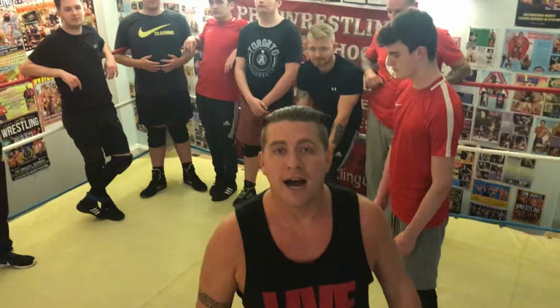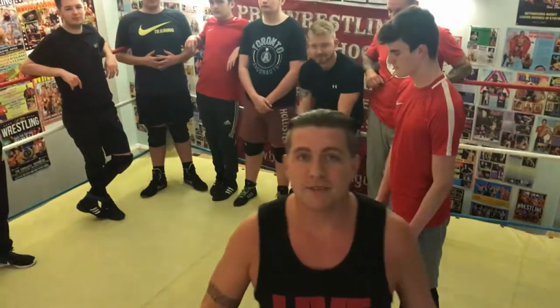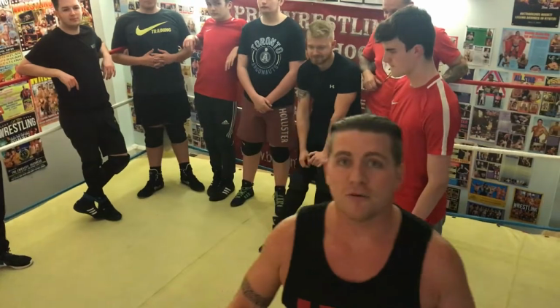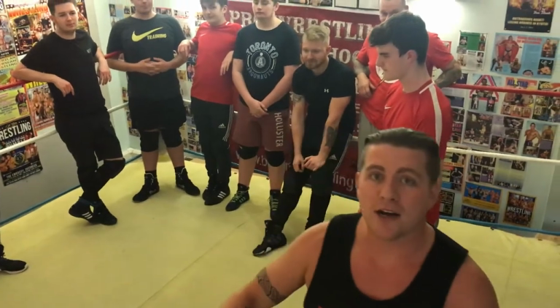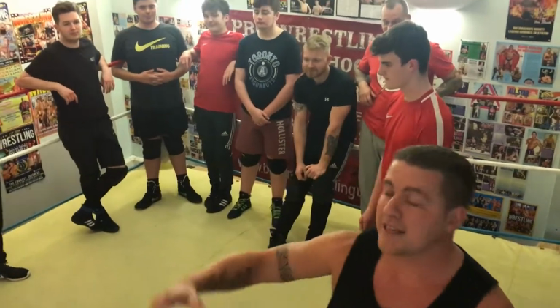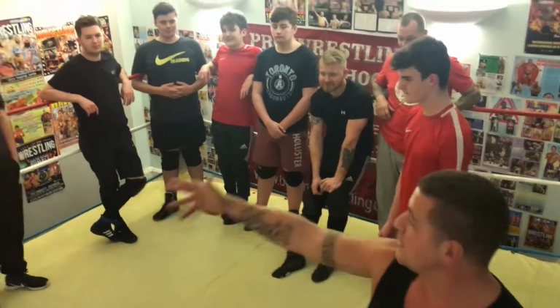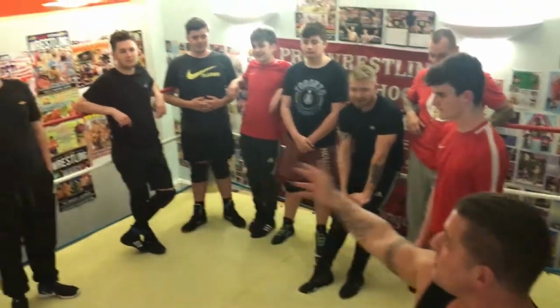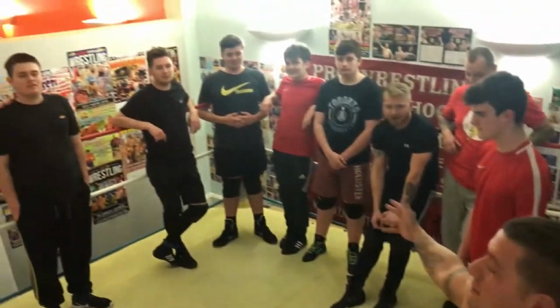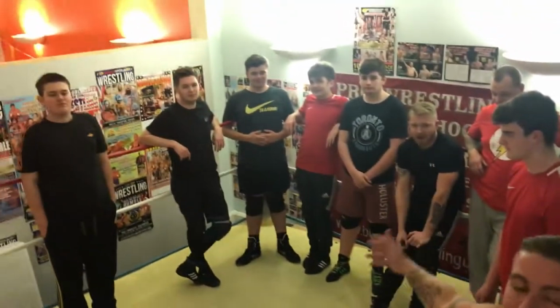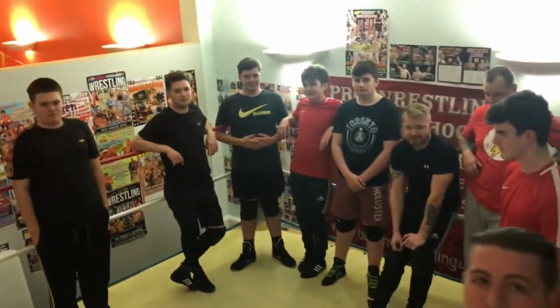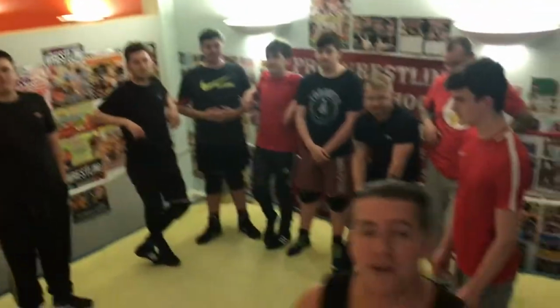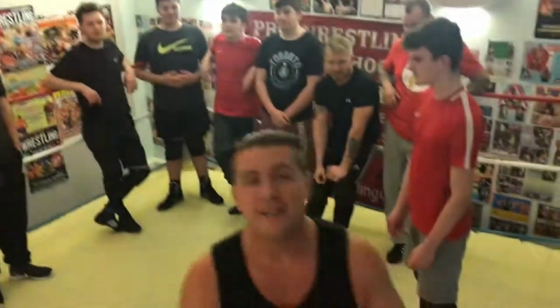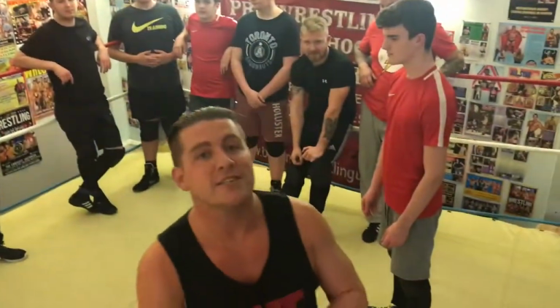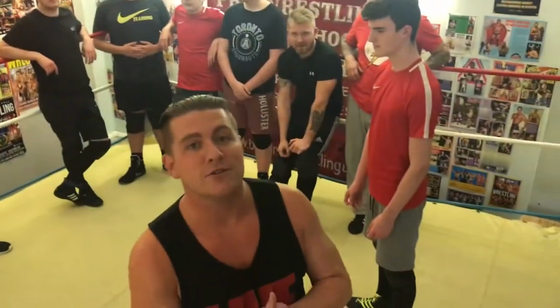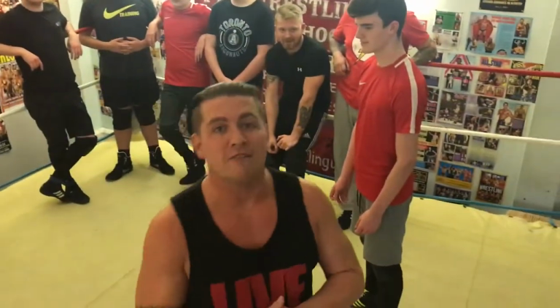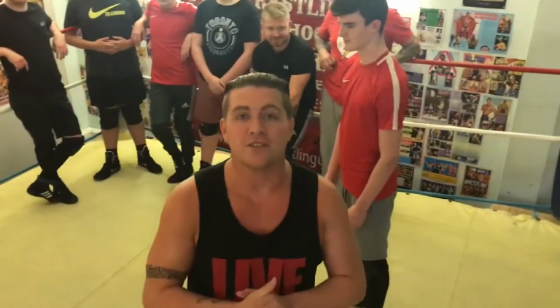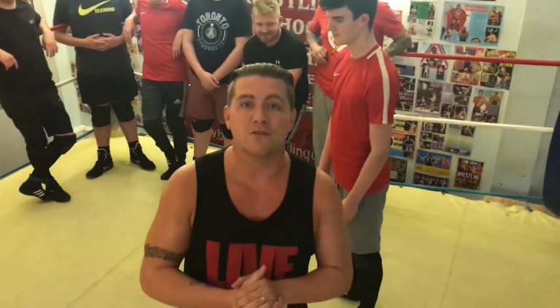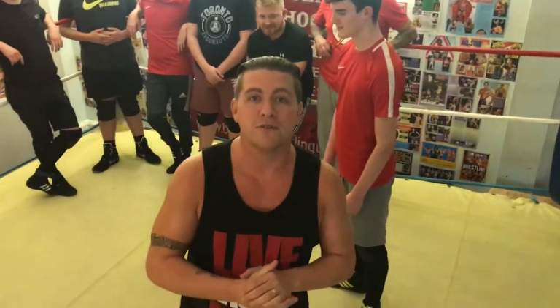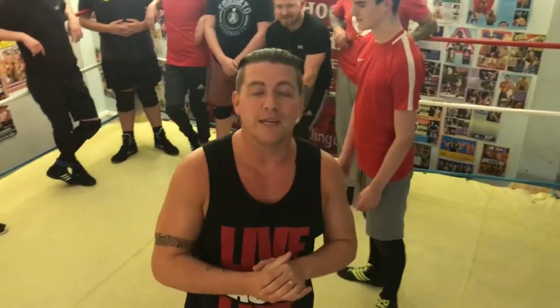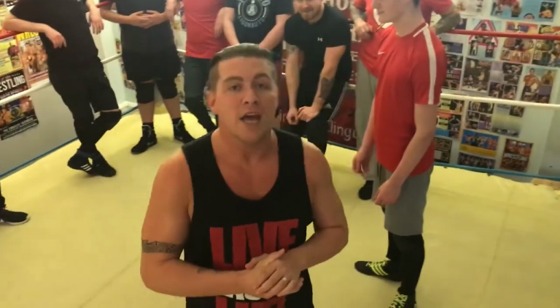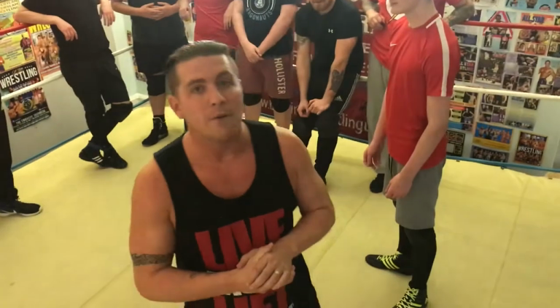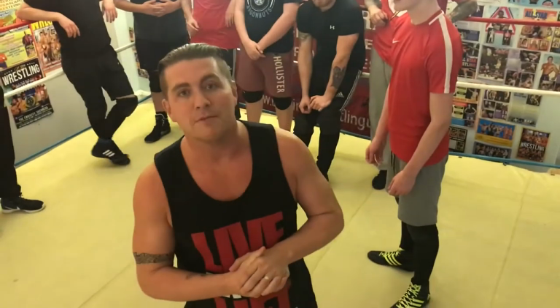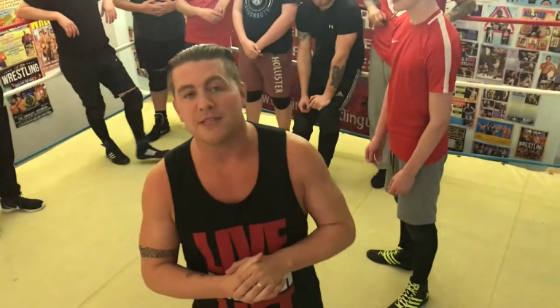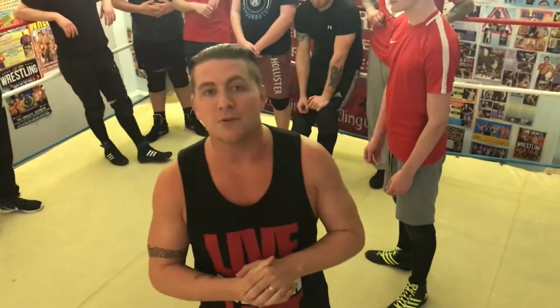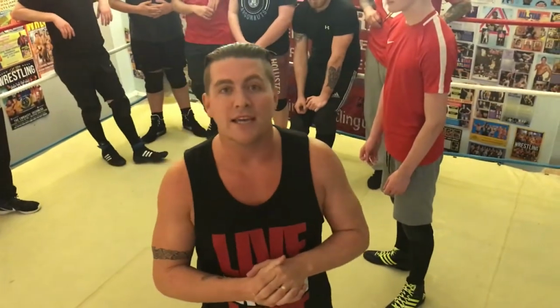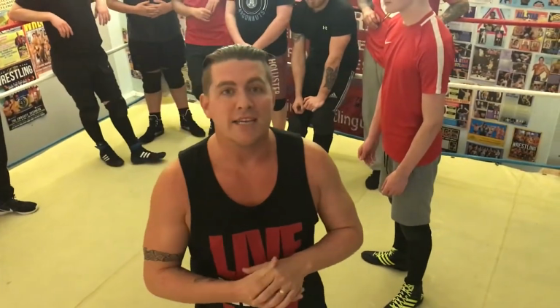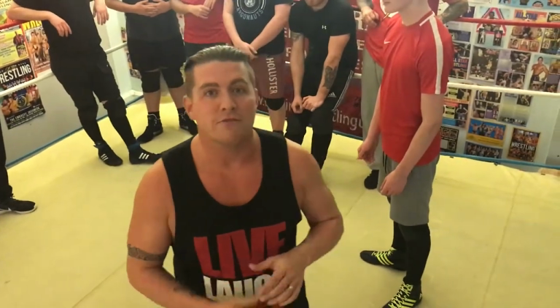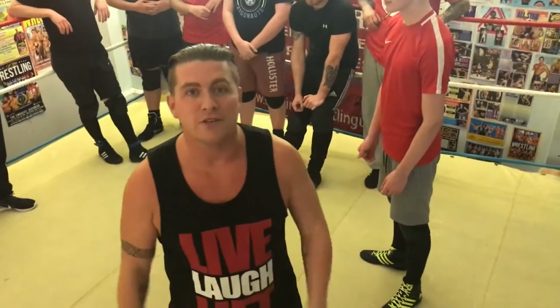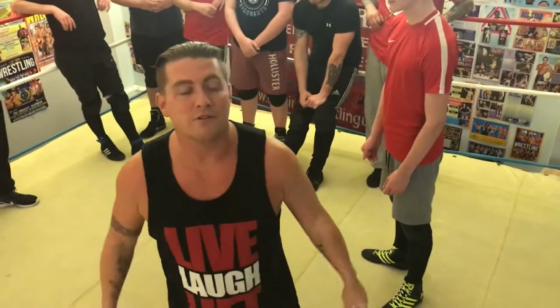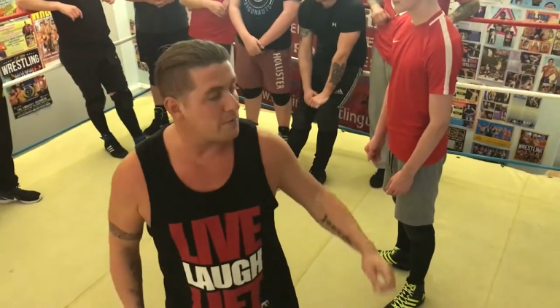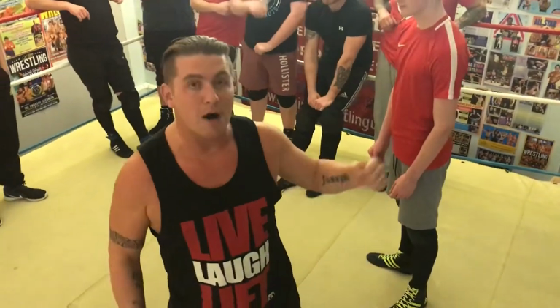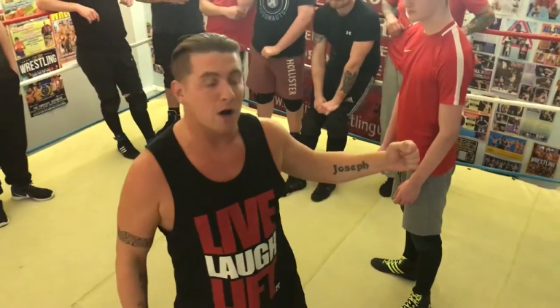Hi, I'm Dean Allmark. This is the All-Star Wrestling School Move of the Week. What we're going to be doing this week is a reversal from an arm bar.